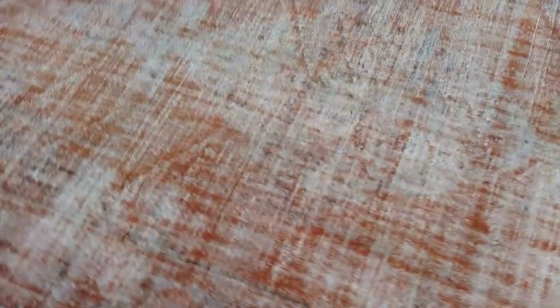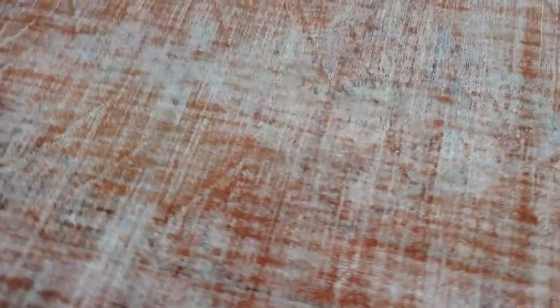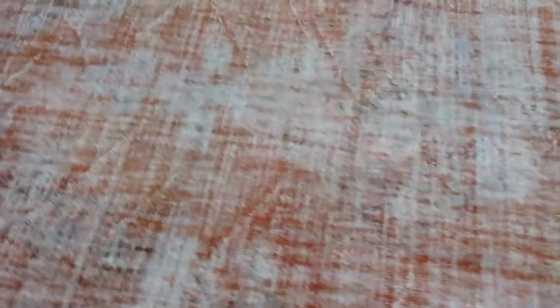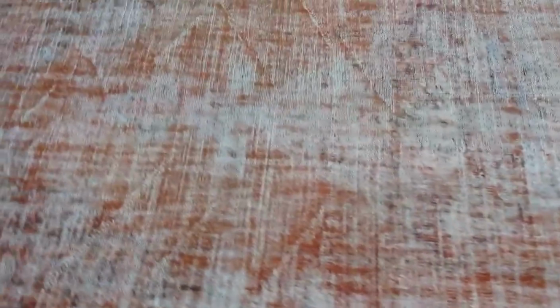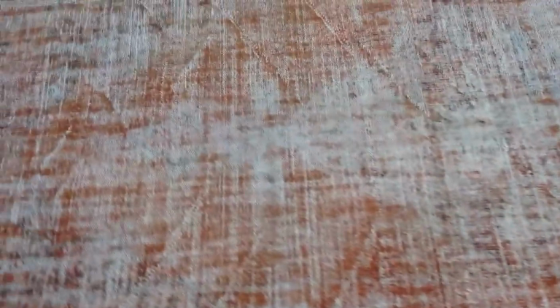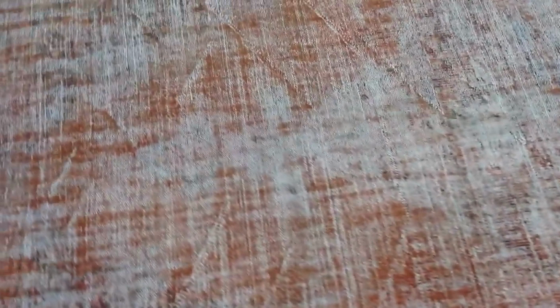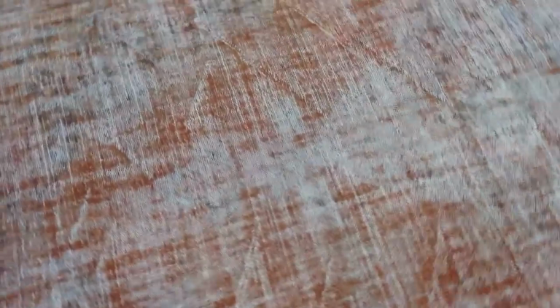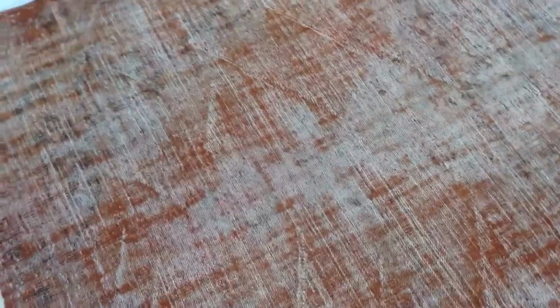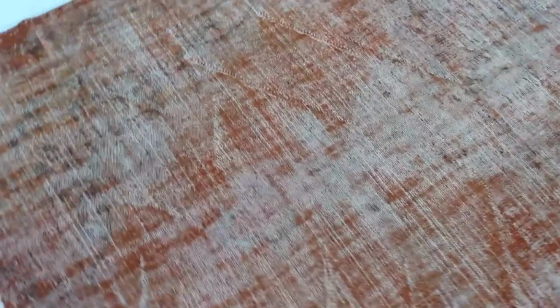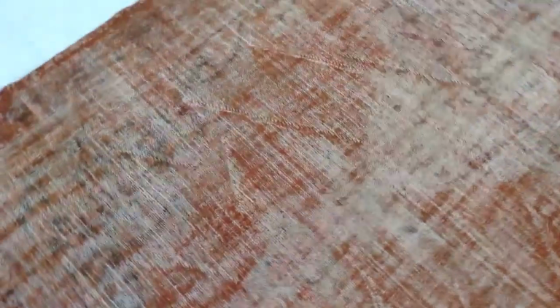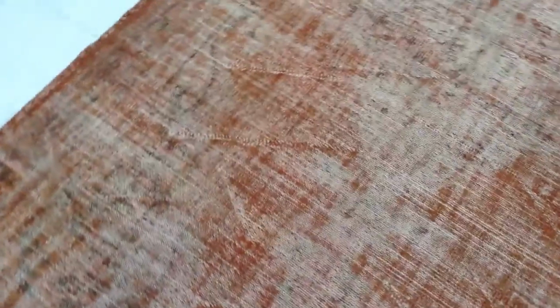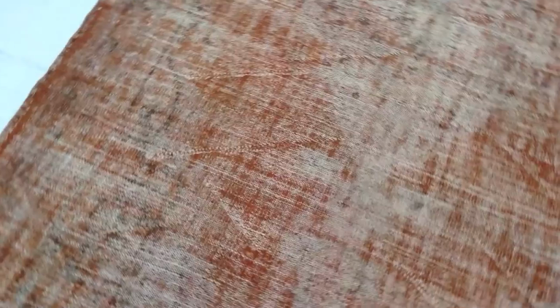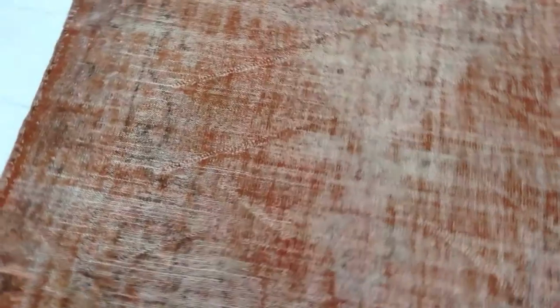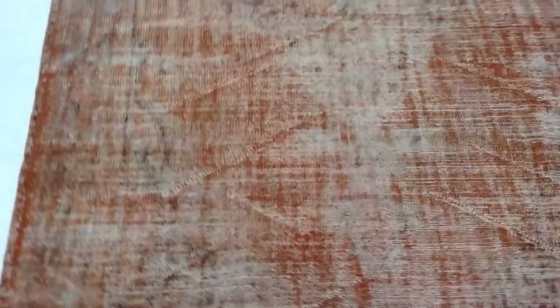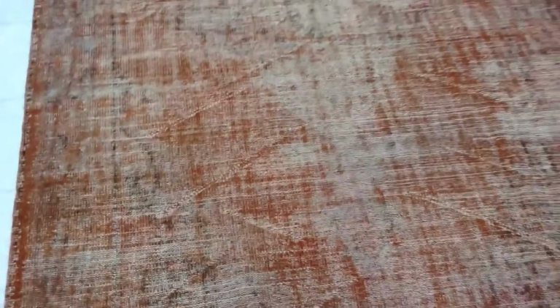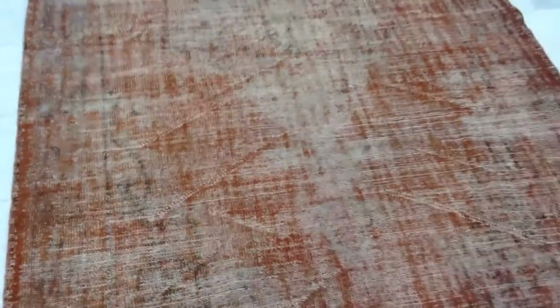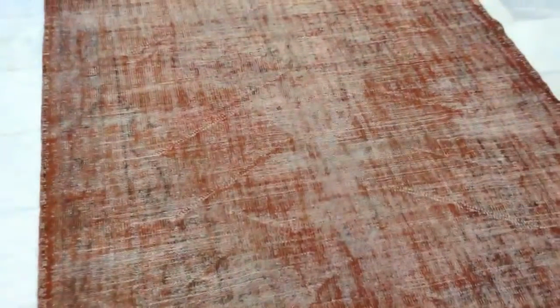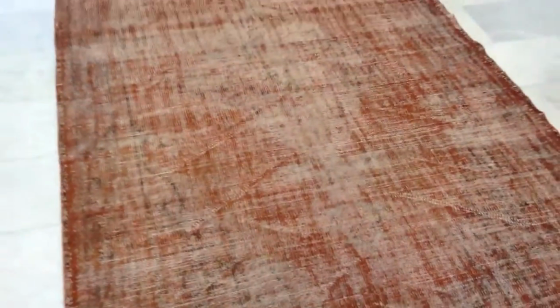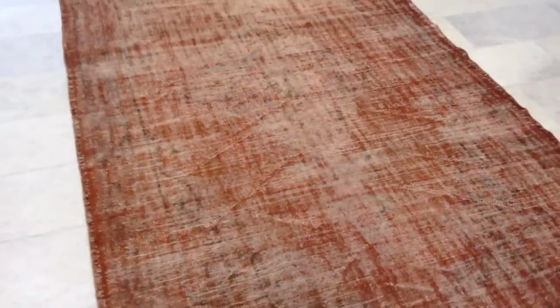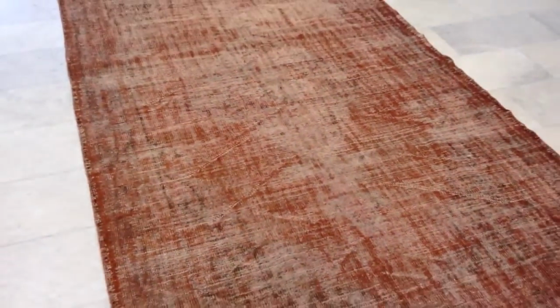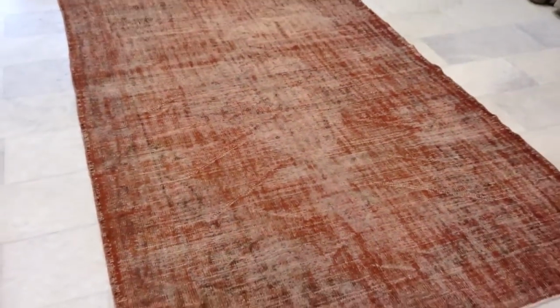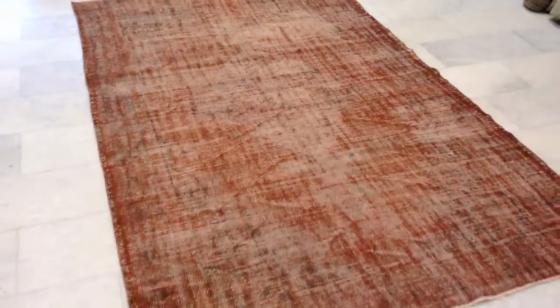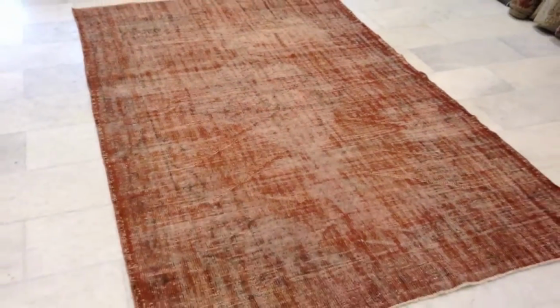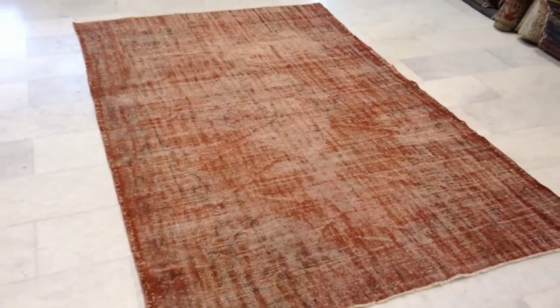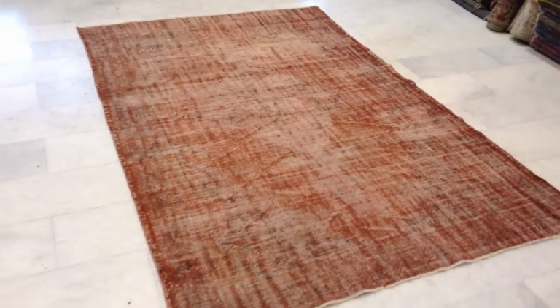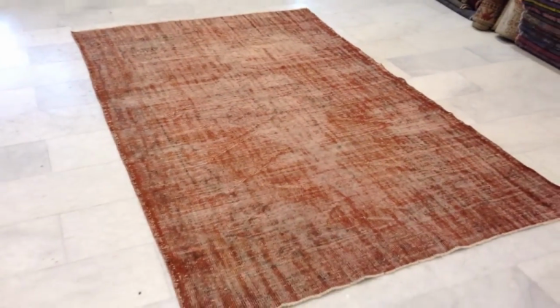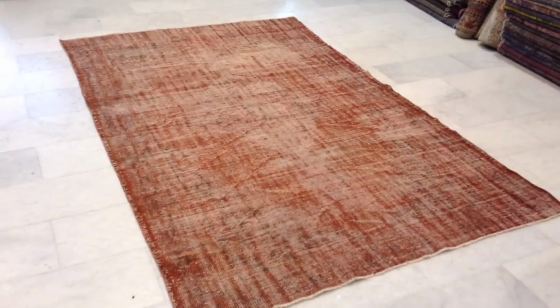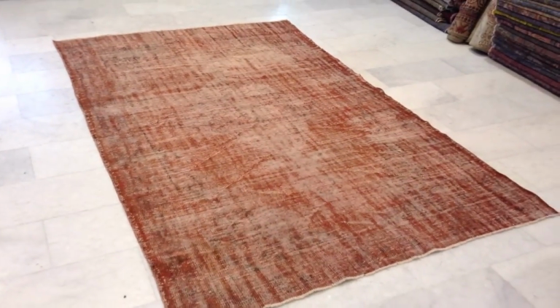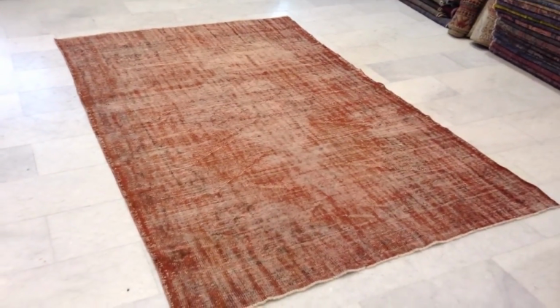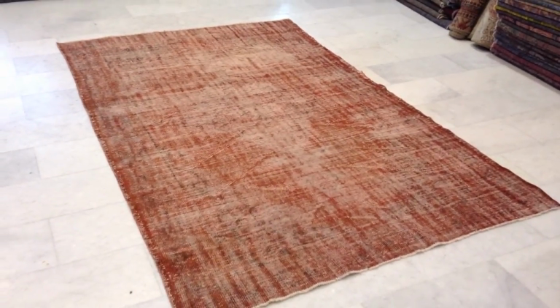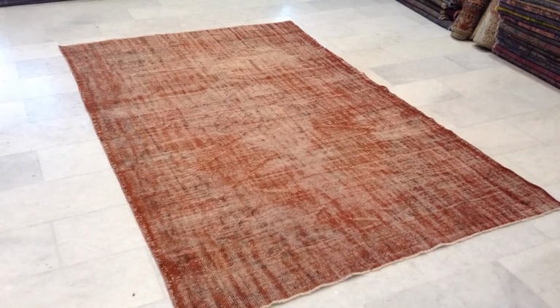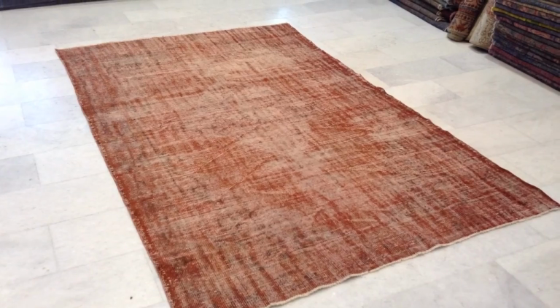We ship our carpets all over the world. Shipment takes three to five days. And from this angle you can see the color more accurately.